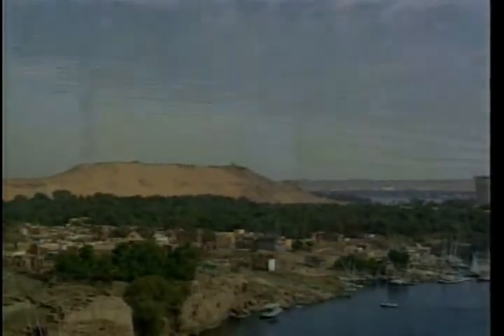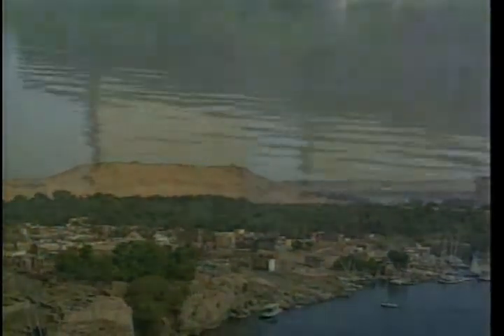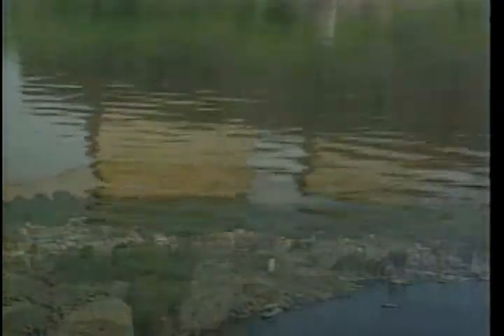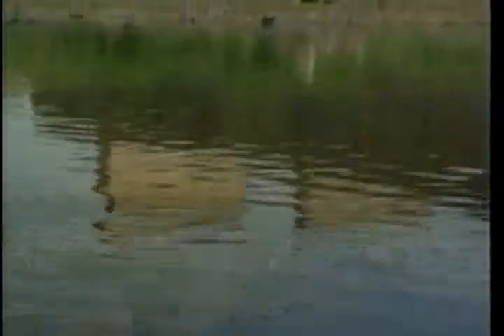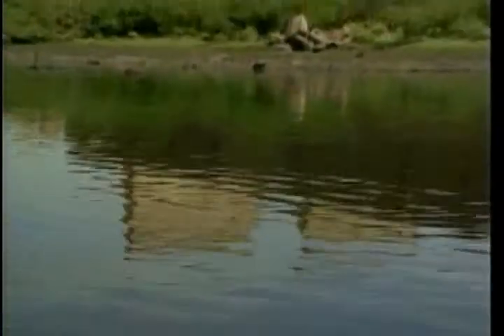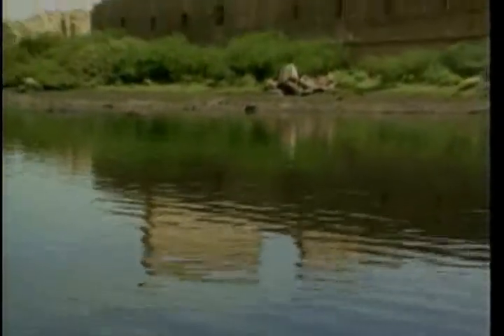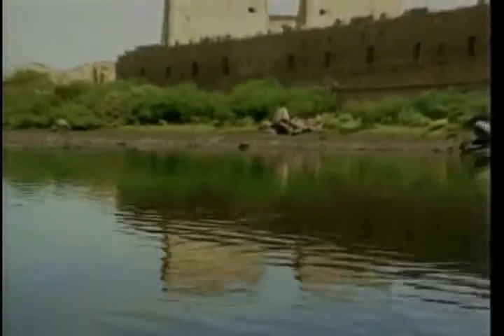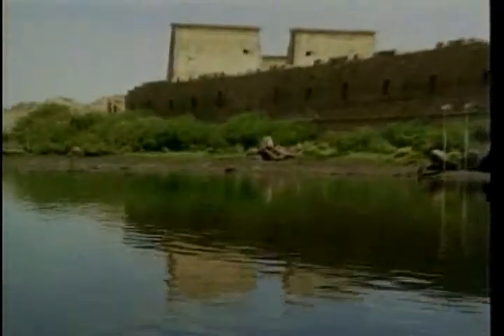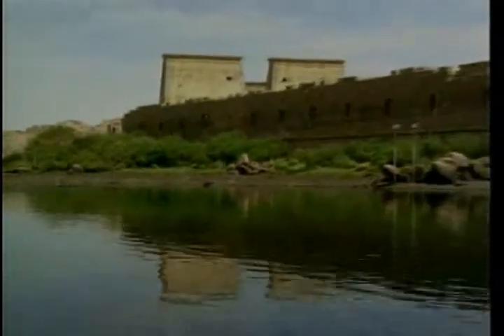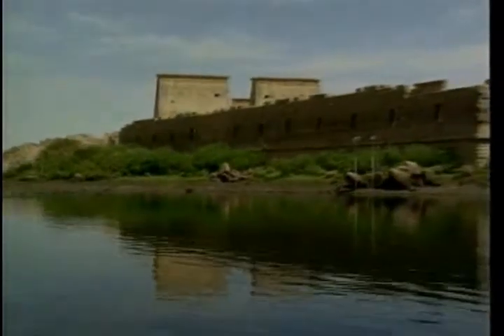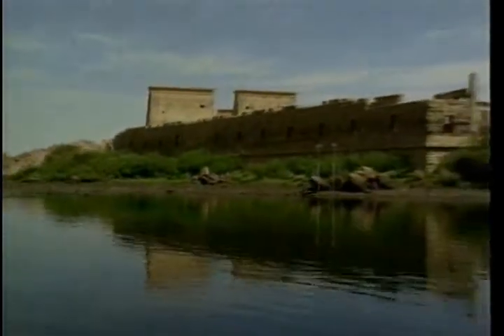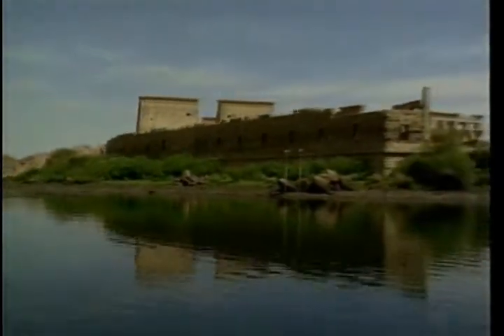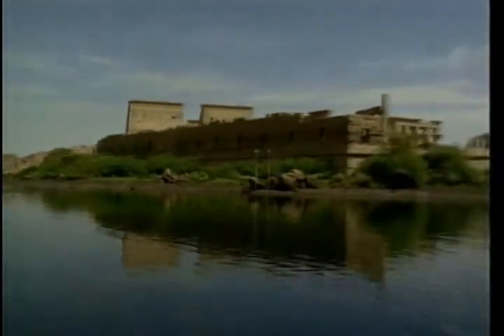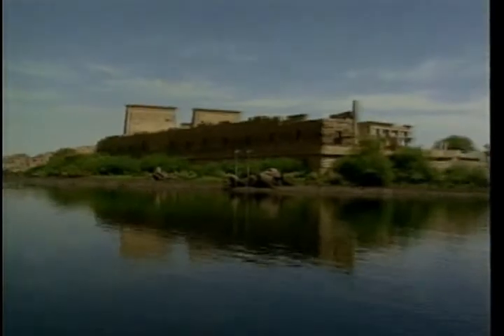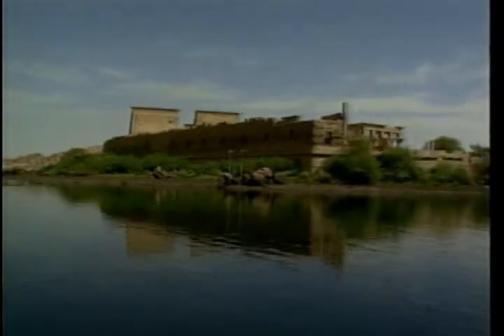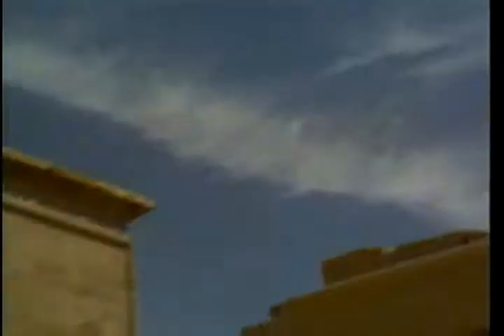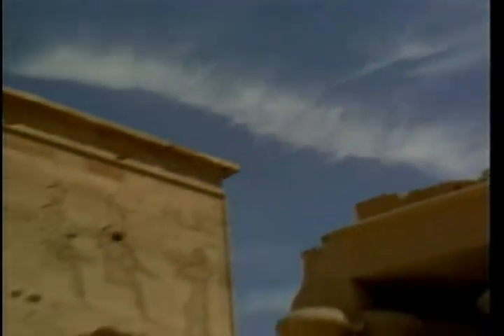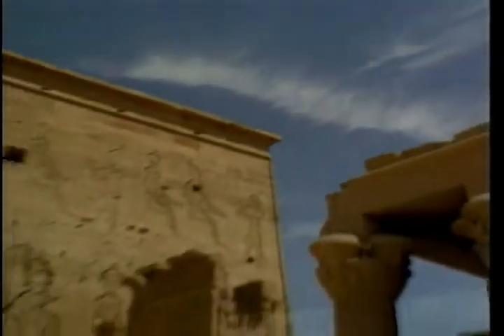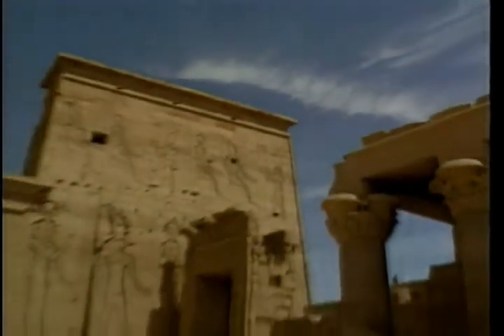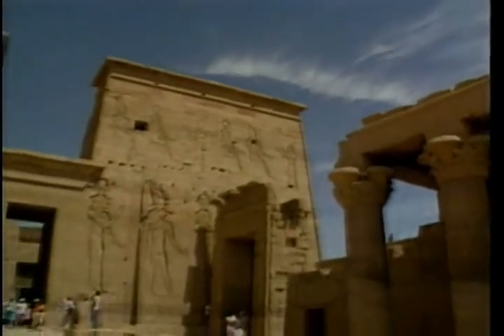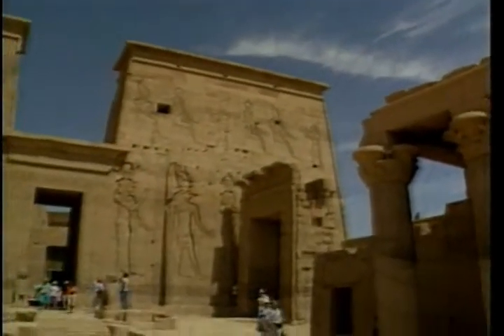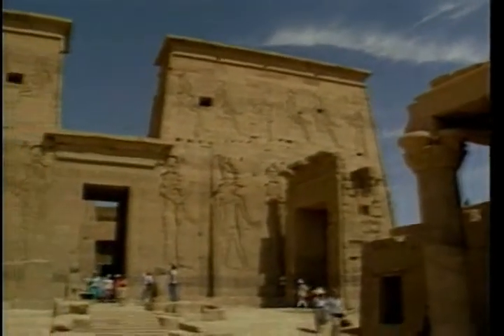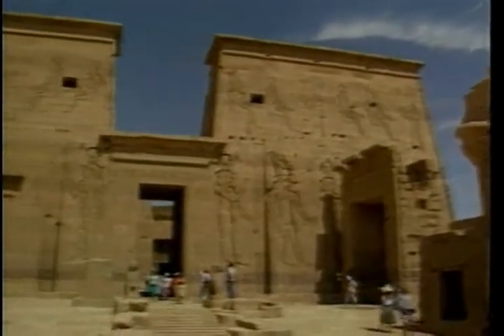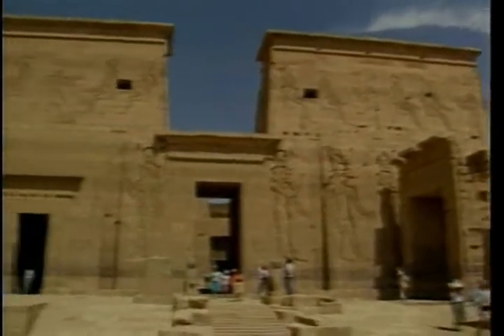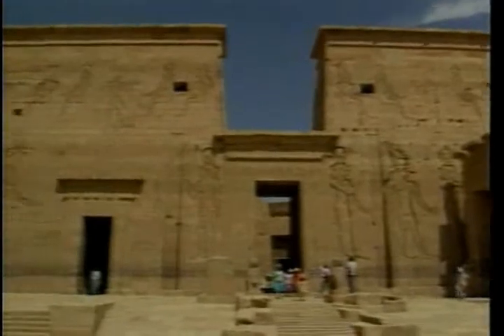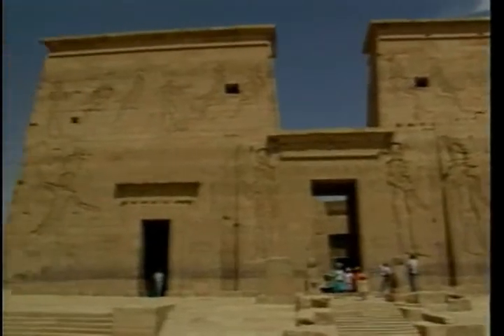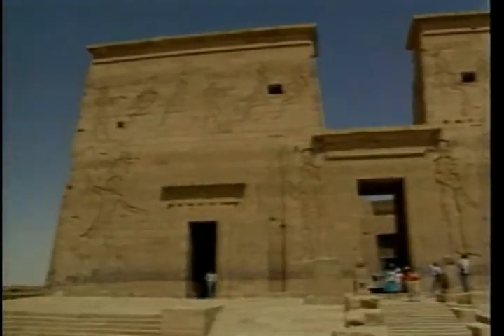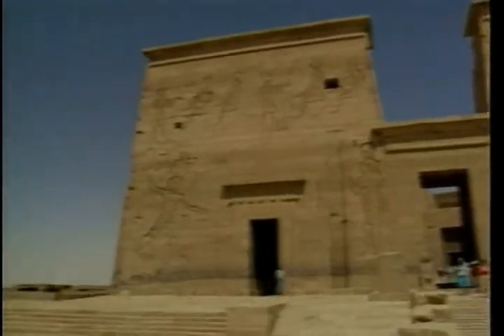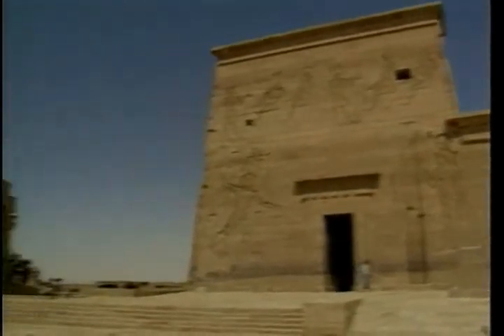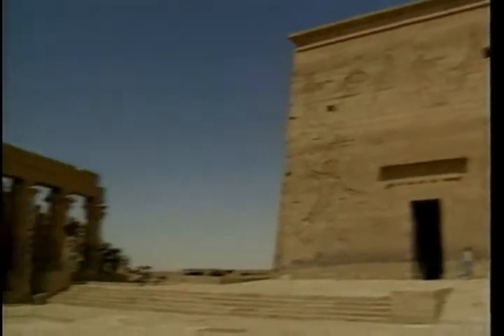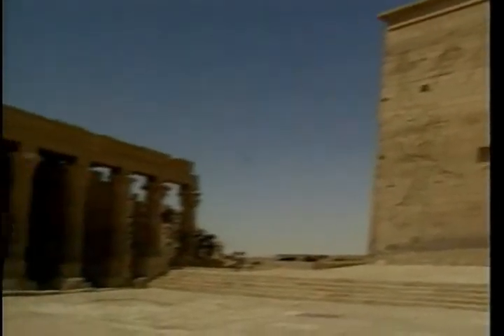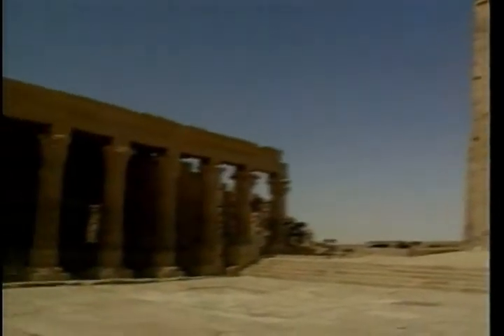South of Aswan, on an island in the Nile, we find the Temple of Philae, built for the goddess Isis. The worship of Isis reached Europe. The temple was still open for worship until the year 565 A.D.